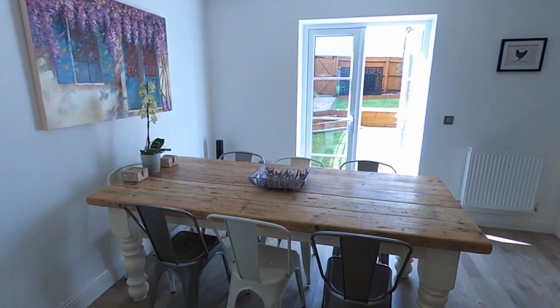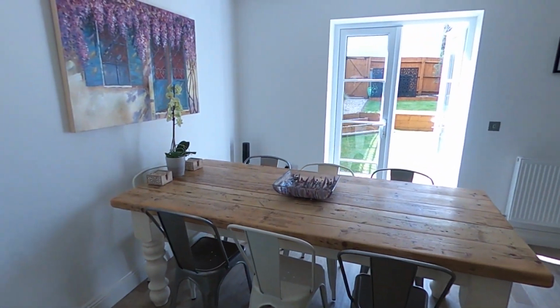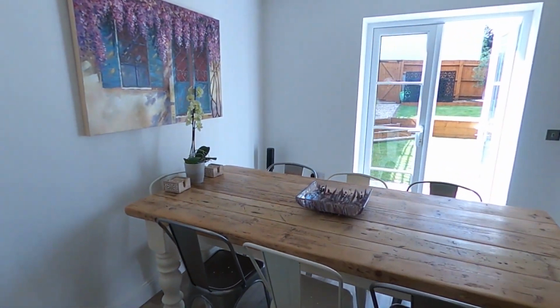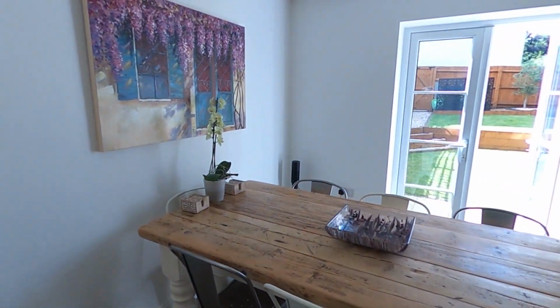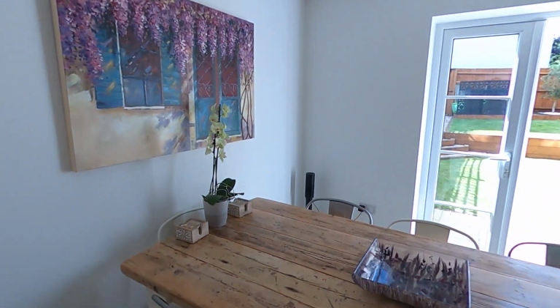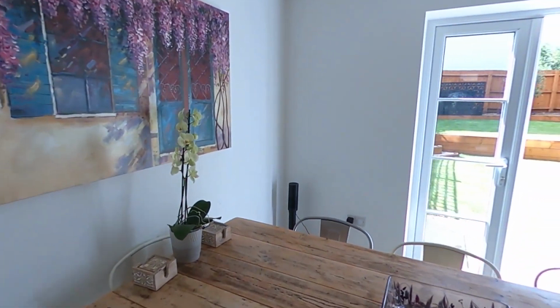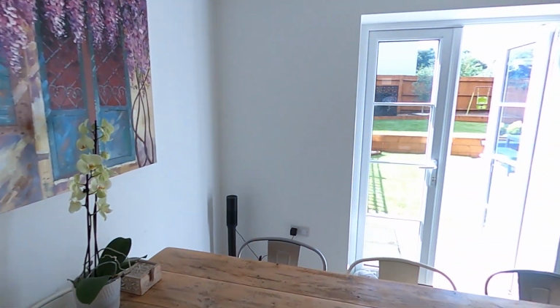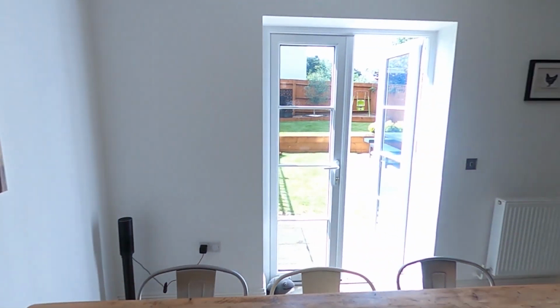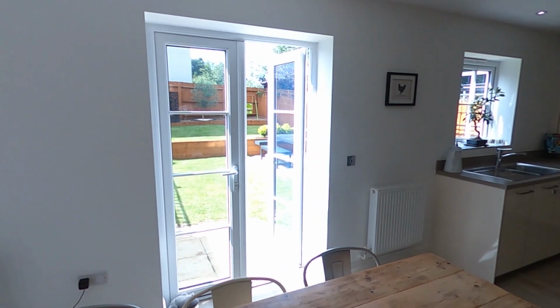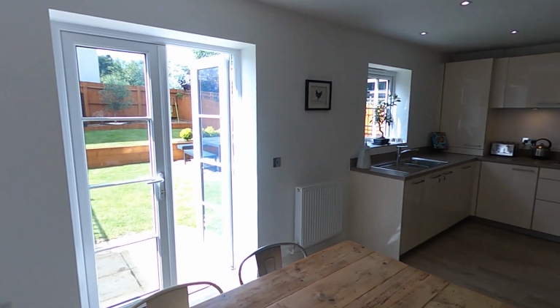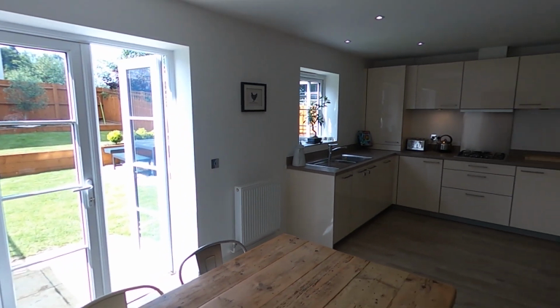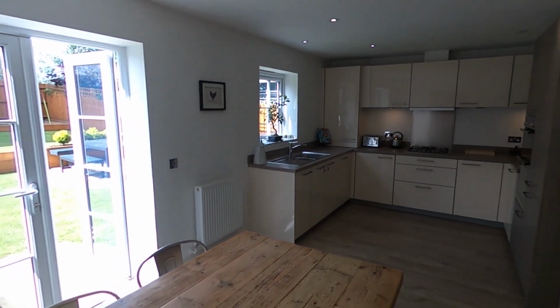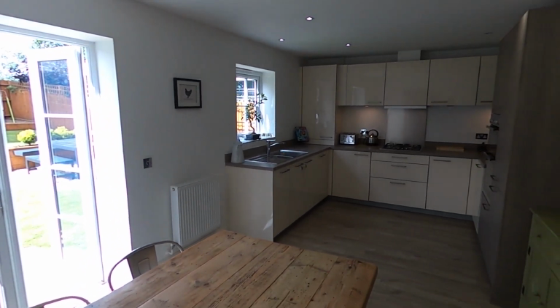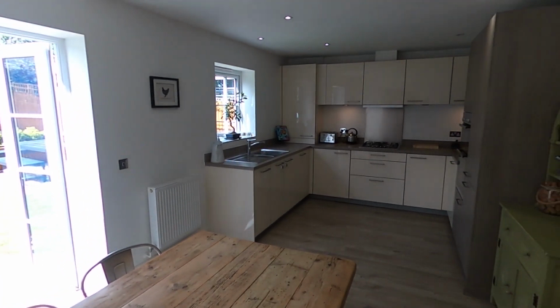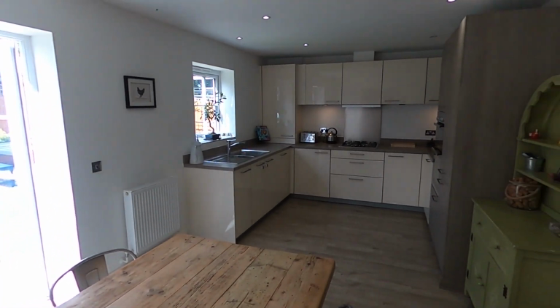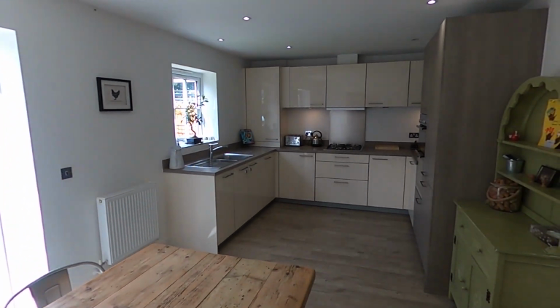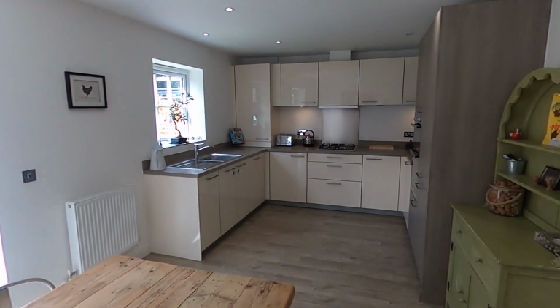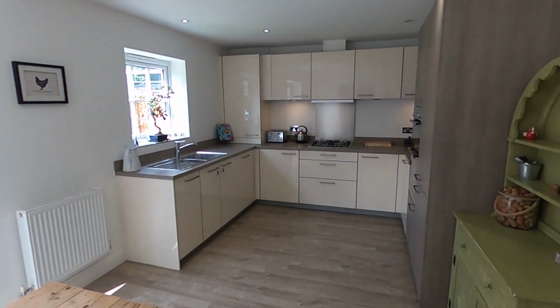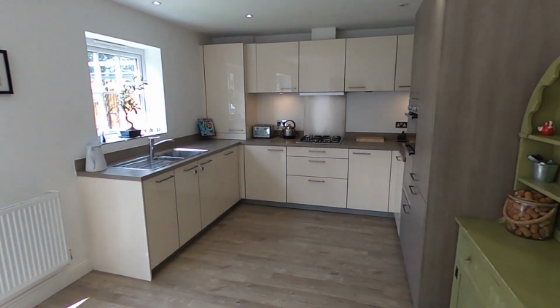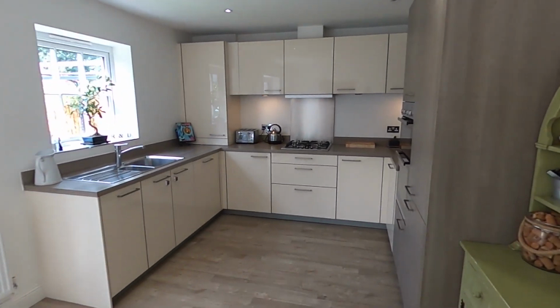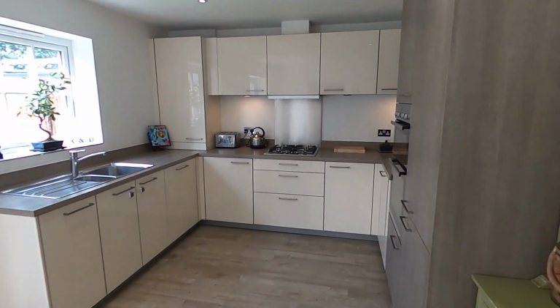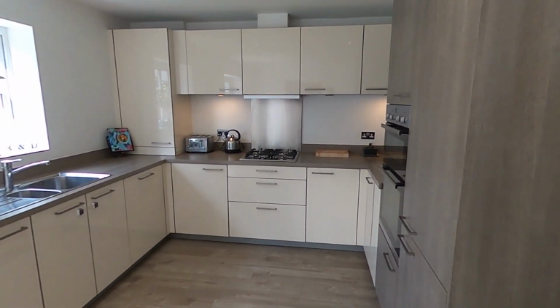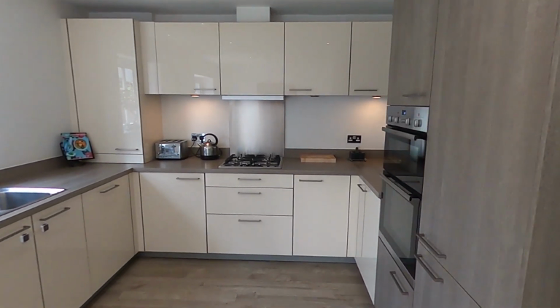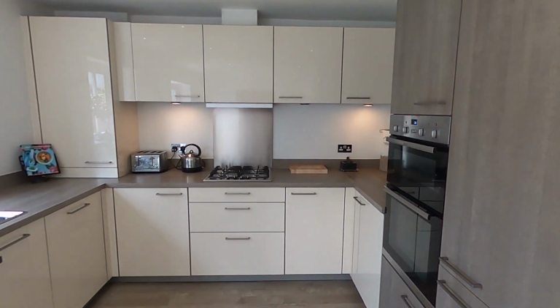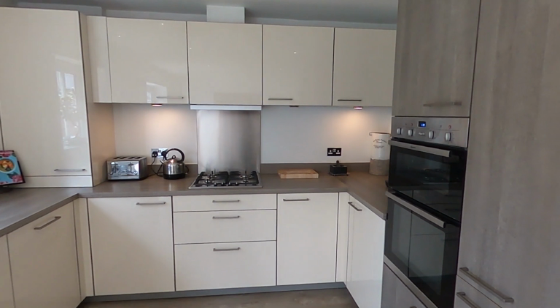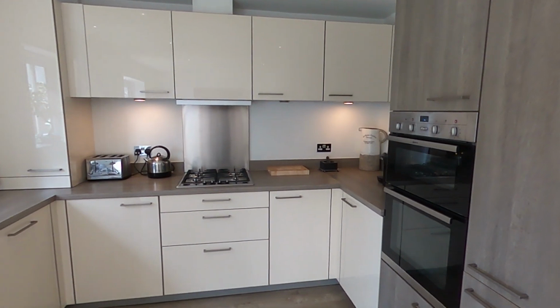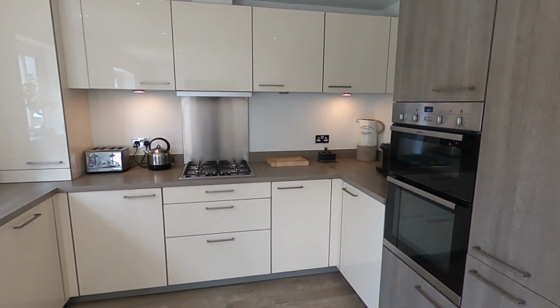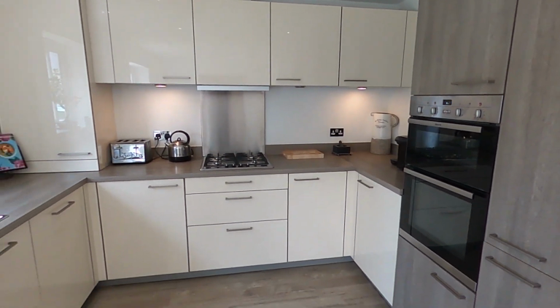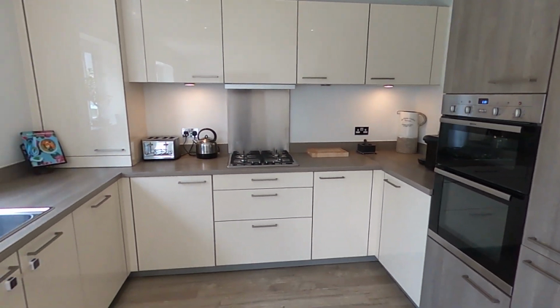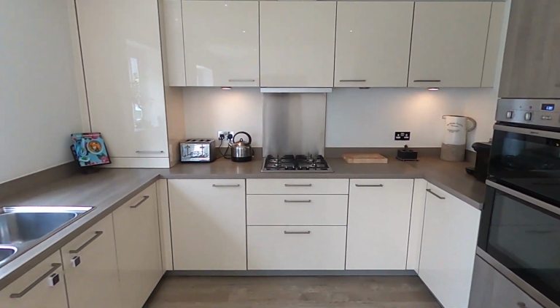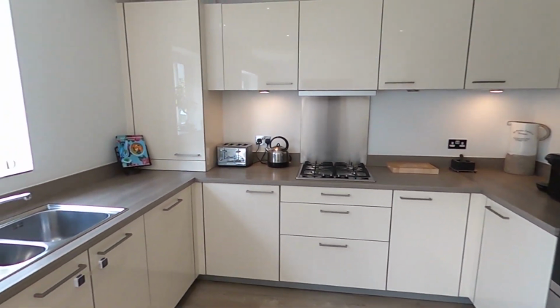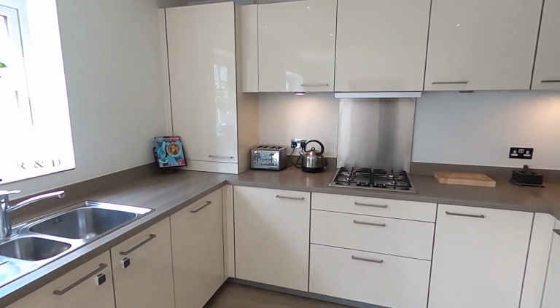Moving into the kitchen diner — smashing size, high gloss units, it's extremely modern. You've got a built-in fridge freezer on the right and a built-in dishwasher.